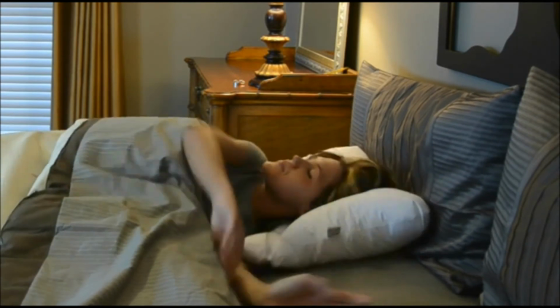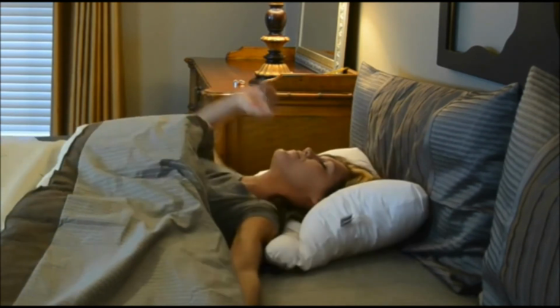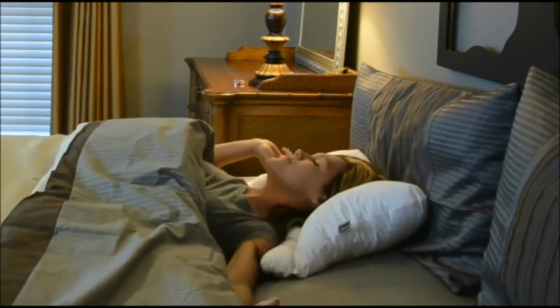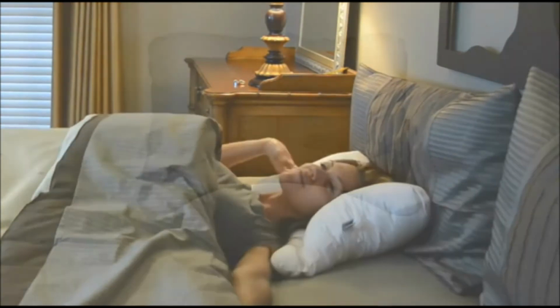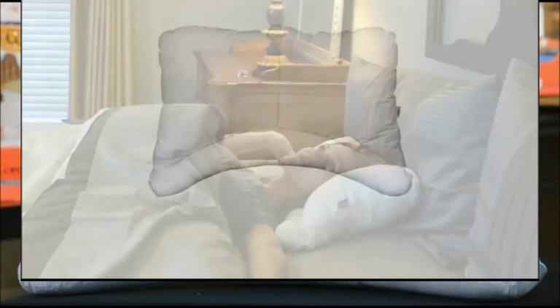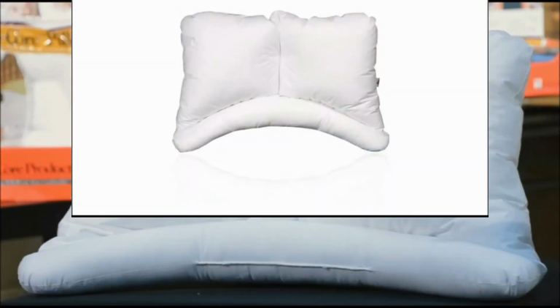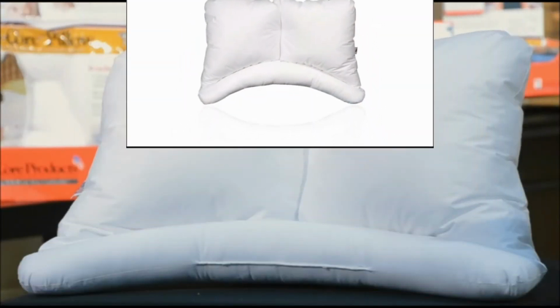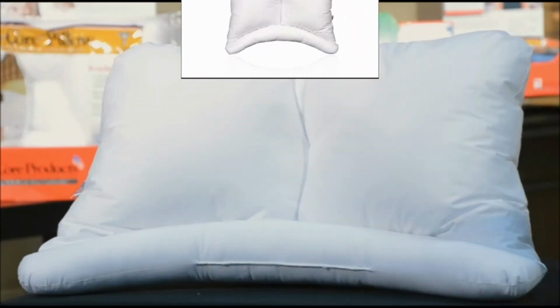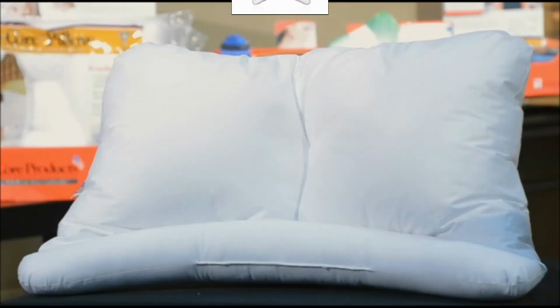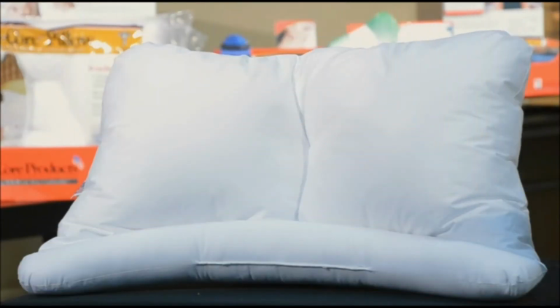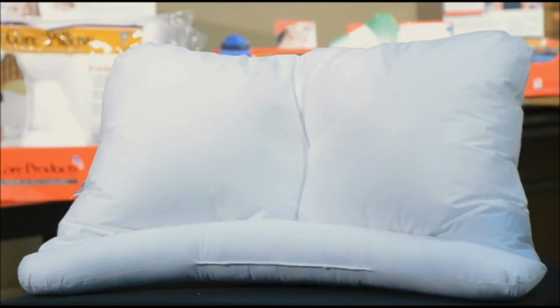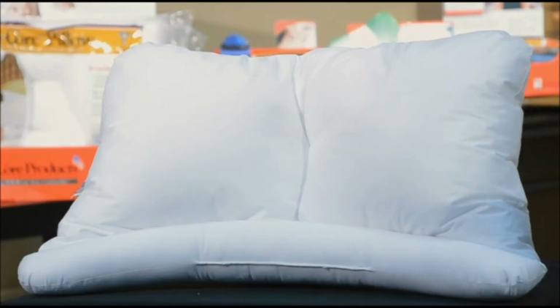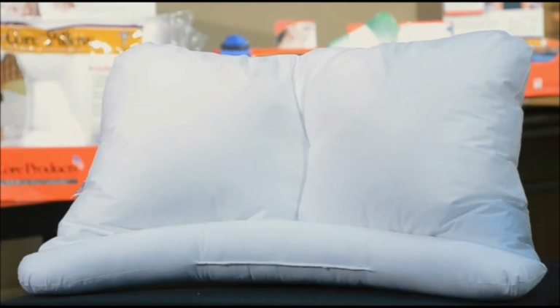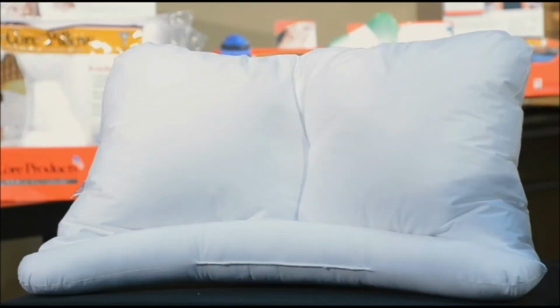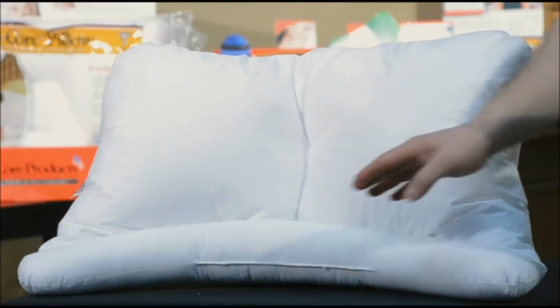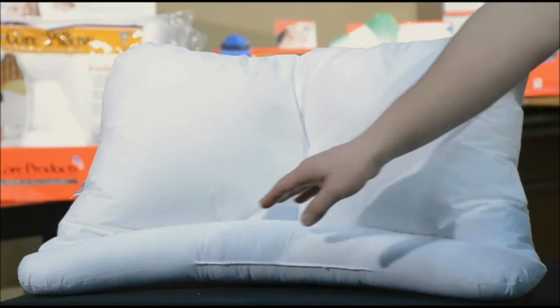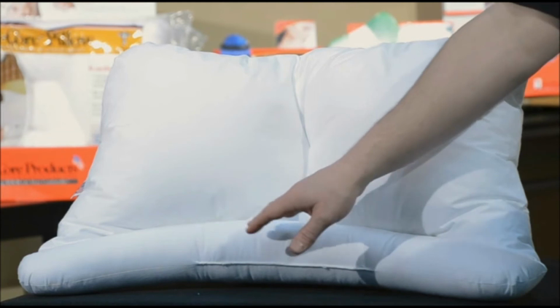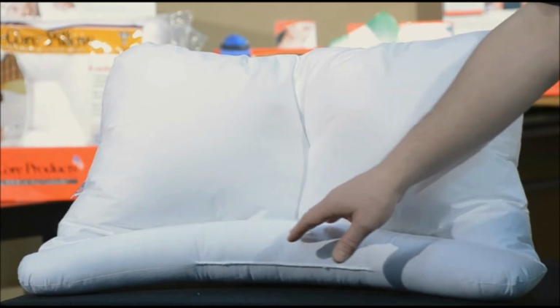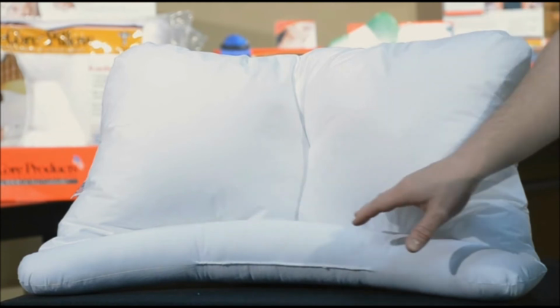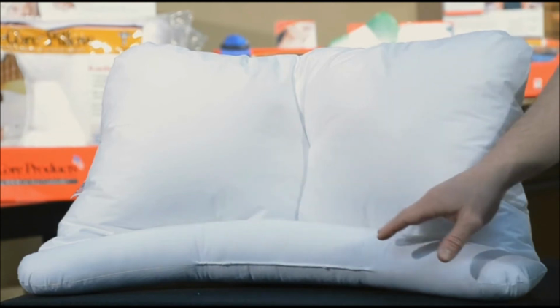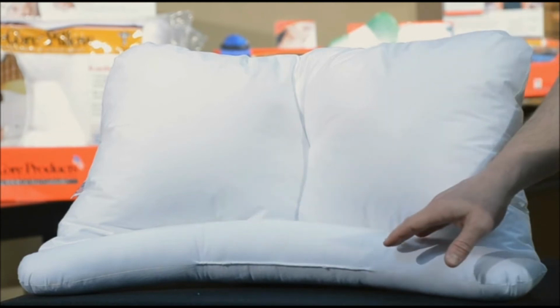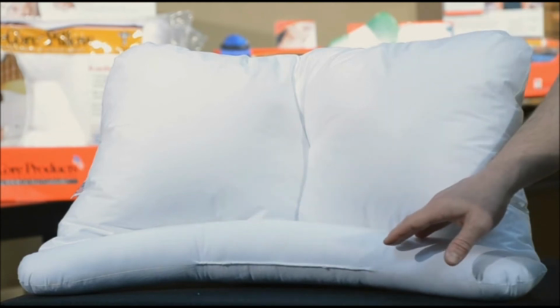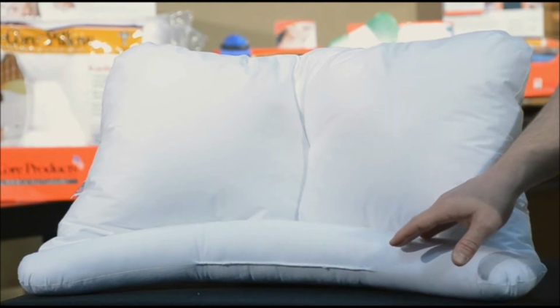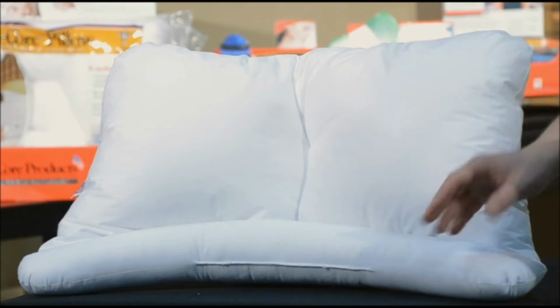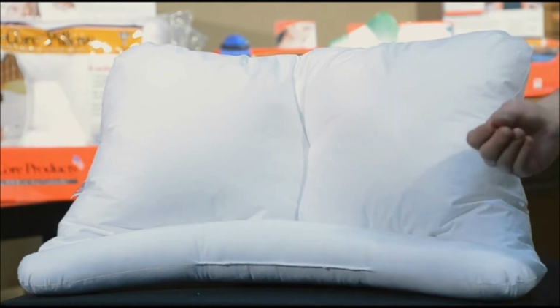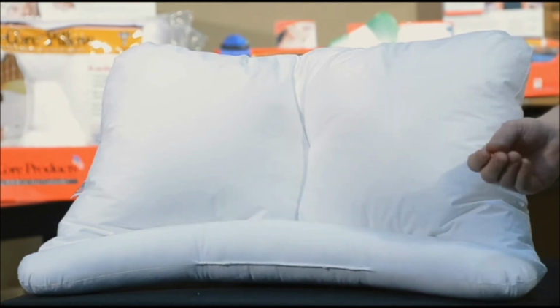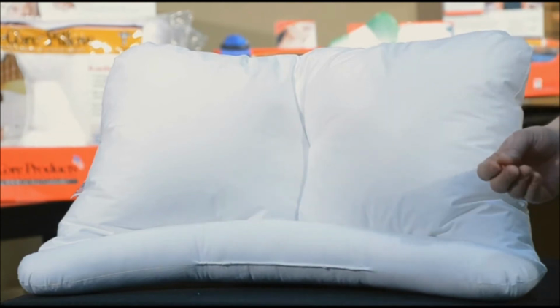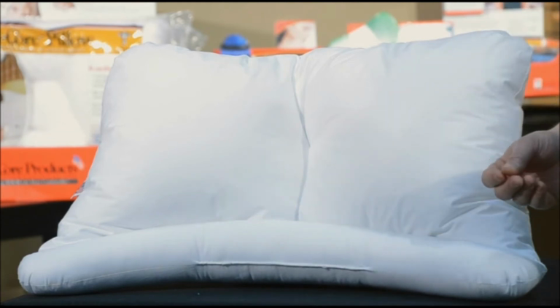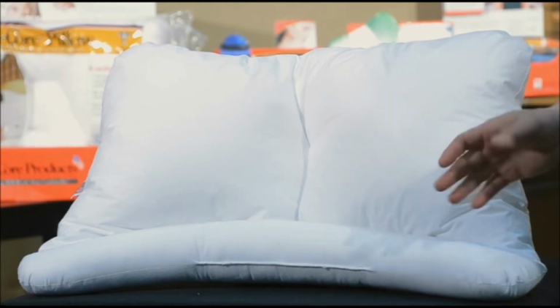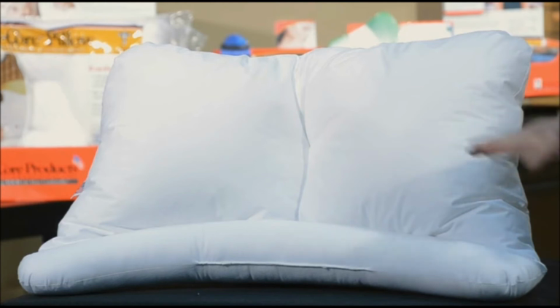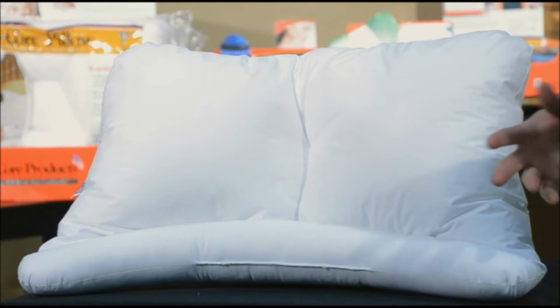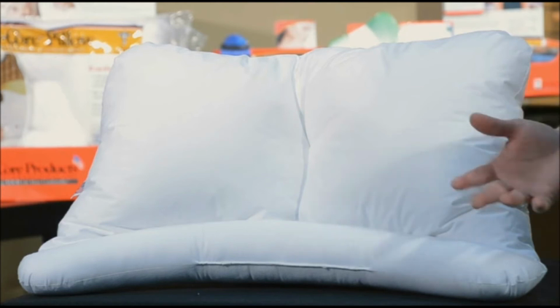The Servaline will also fit all standard pillowcases. The Servaline pillow has a unique design and allows for a custom fit. This curved cervical lobe allows you to follow the neckline and will help maintain proper neck support as you roll from your back to your side.